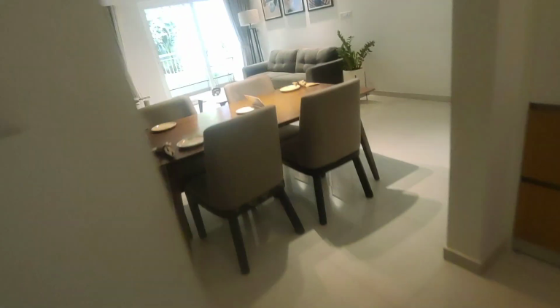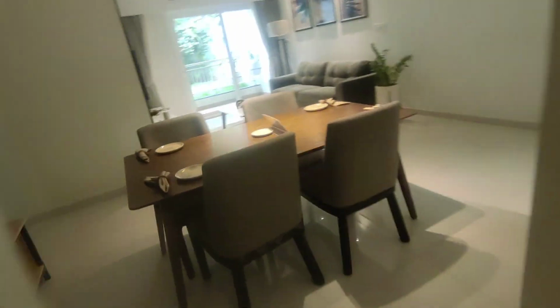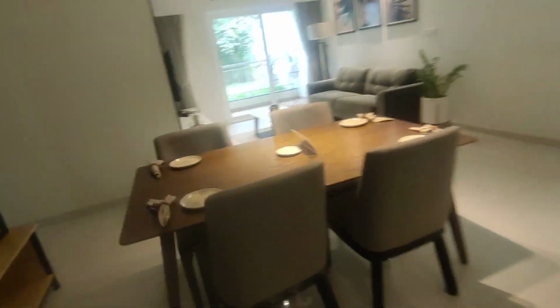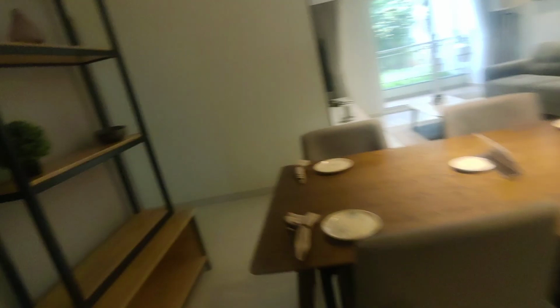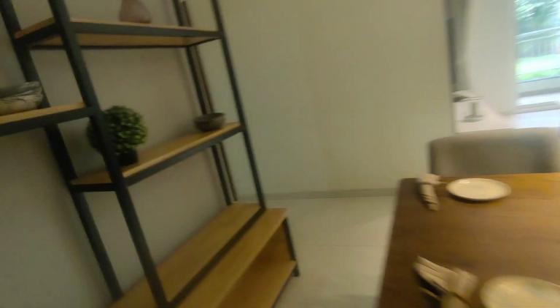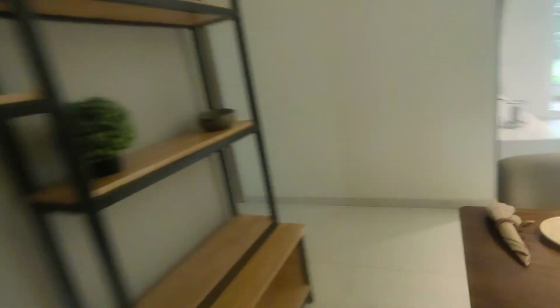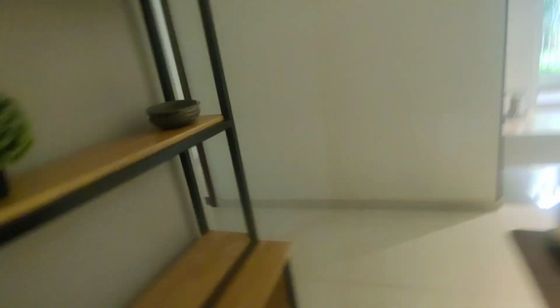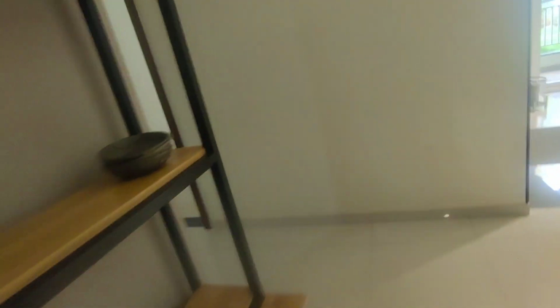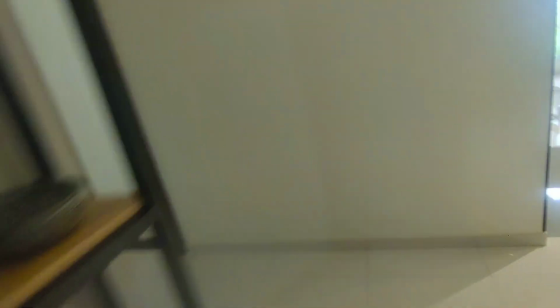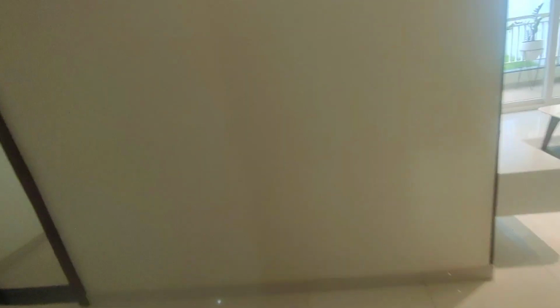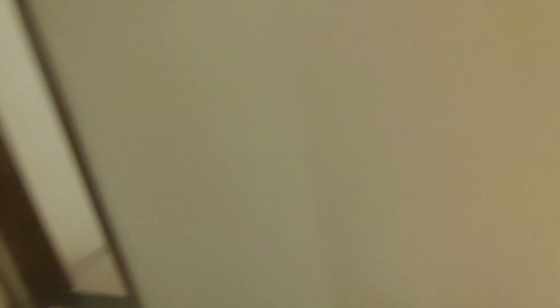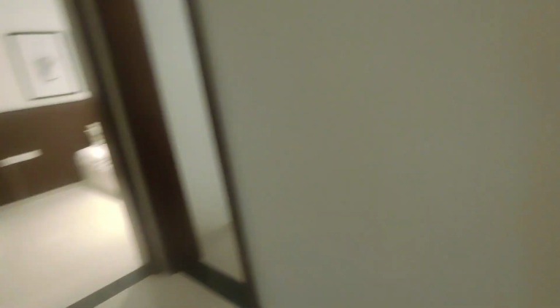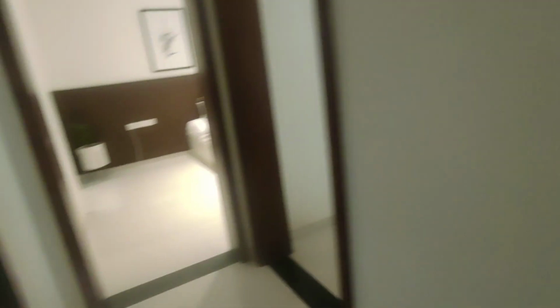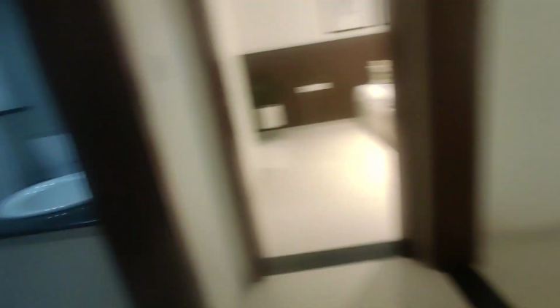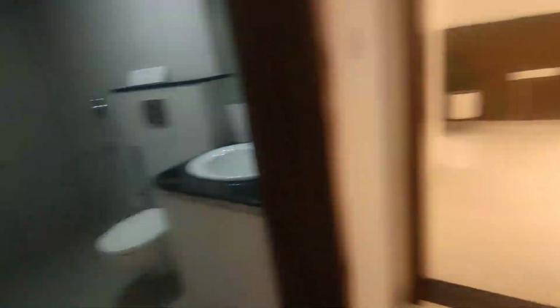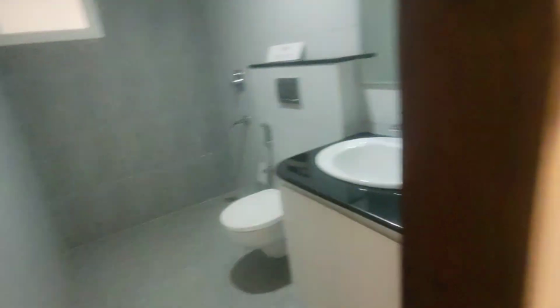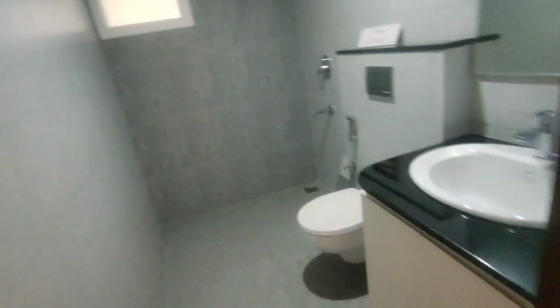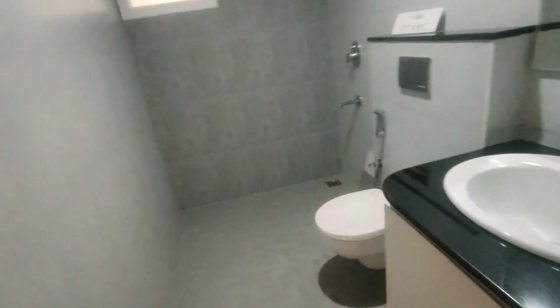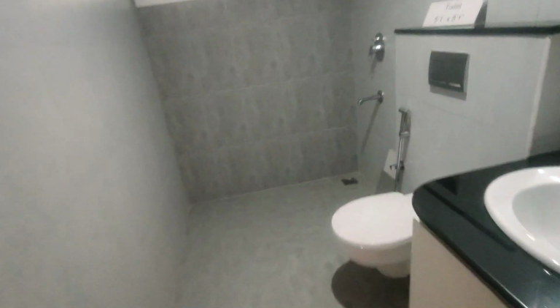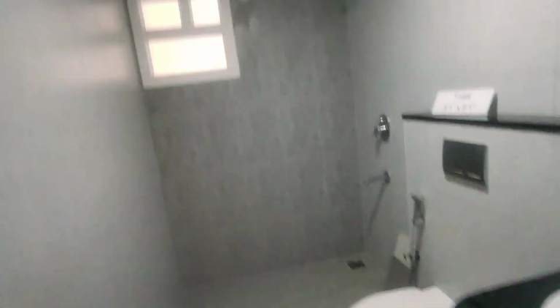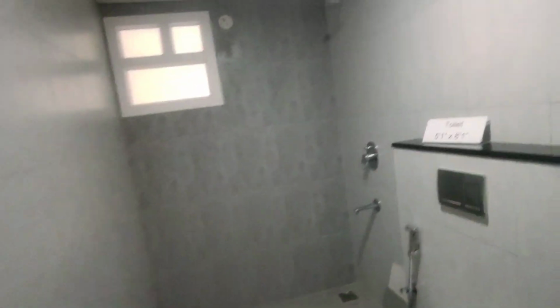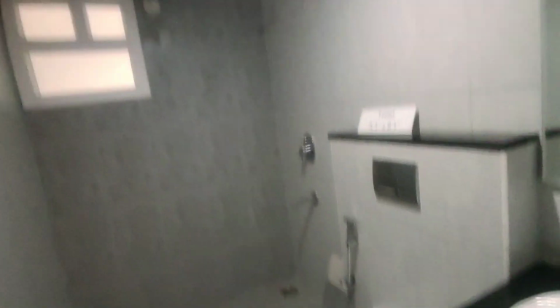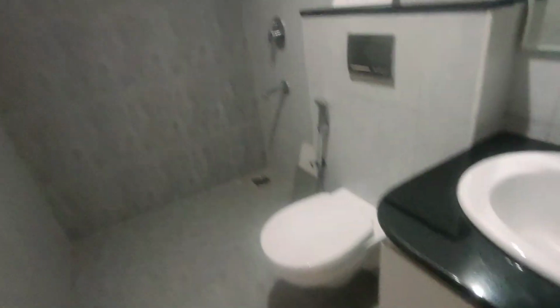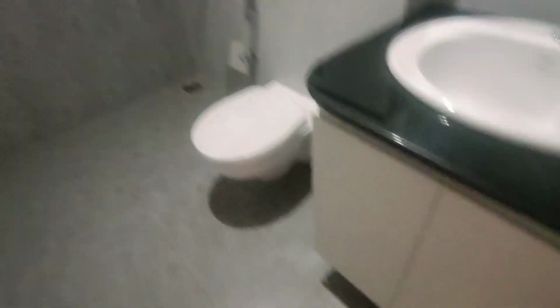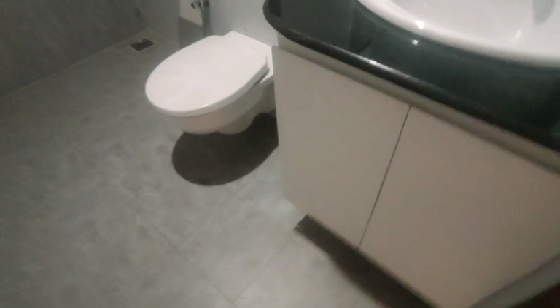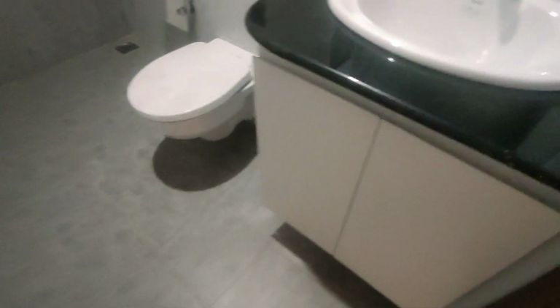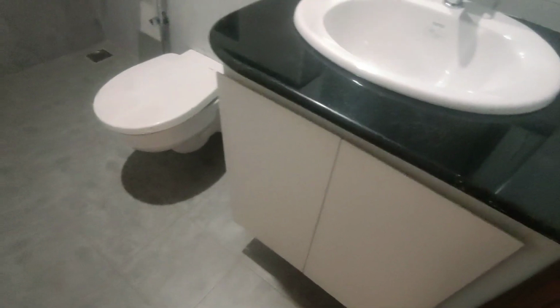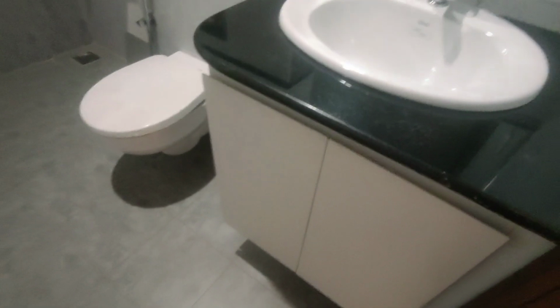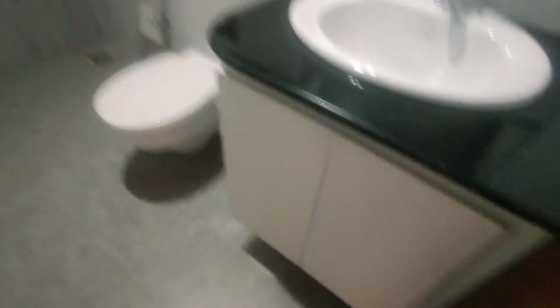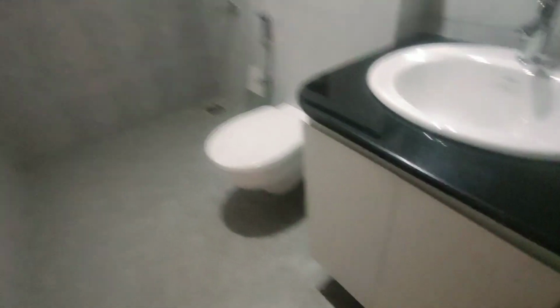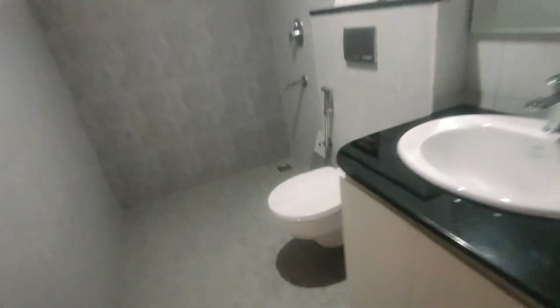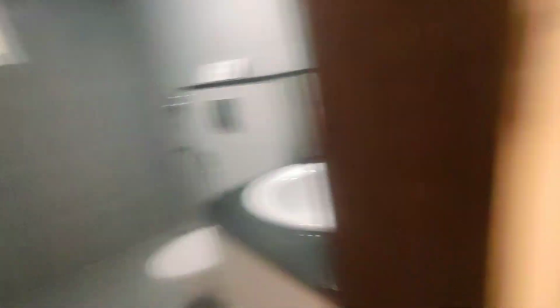This is a high-rise development, so you have a lot of open space. The washroom would be completely done with even the vanity cabinet included.